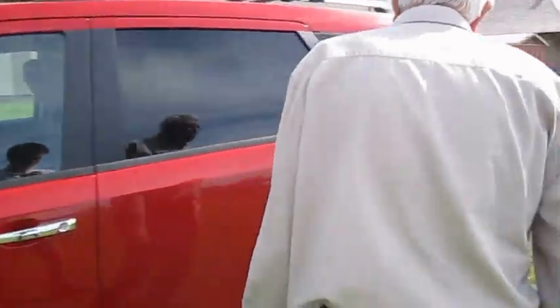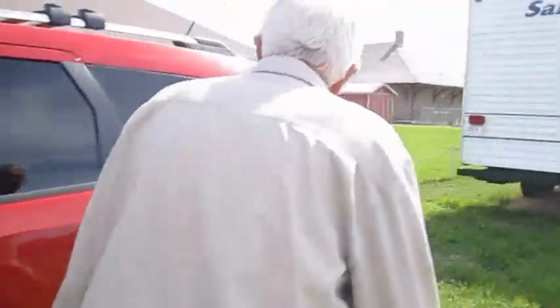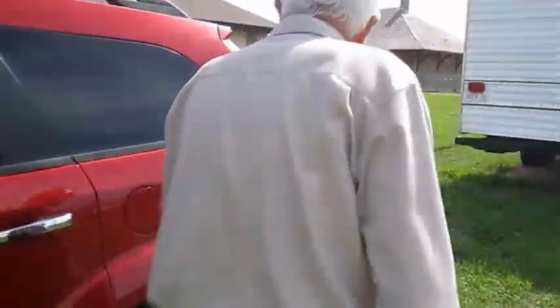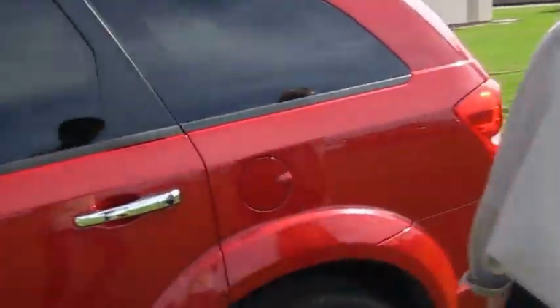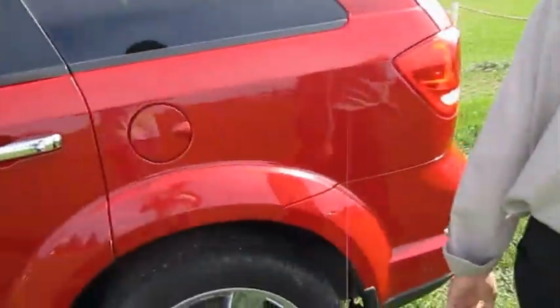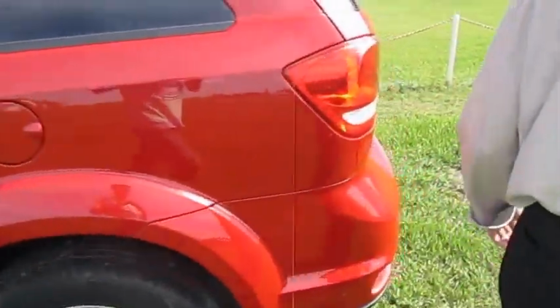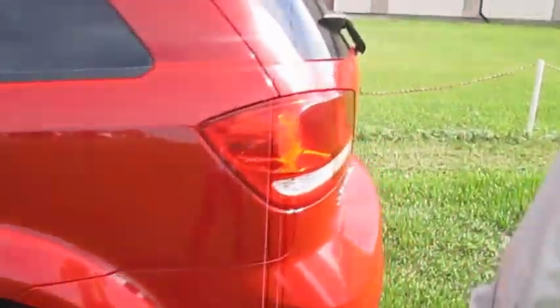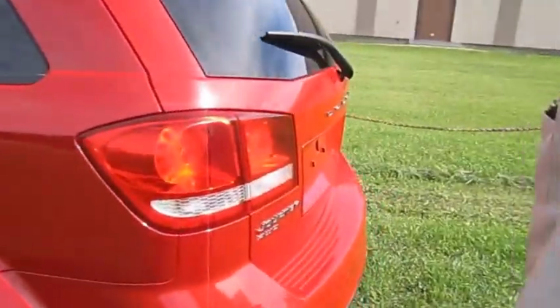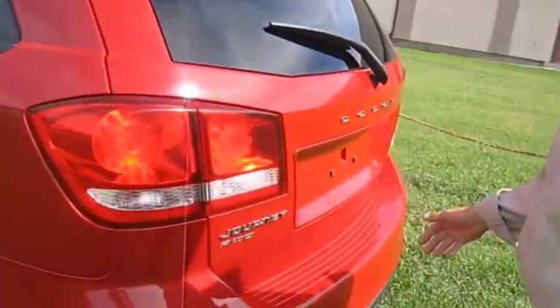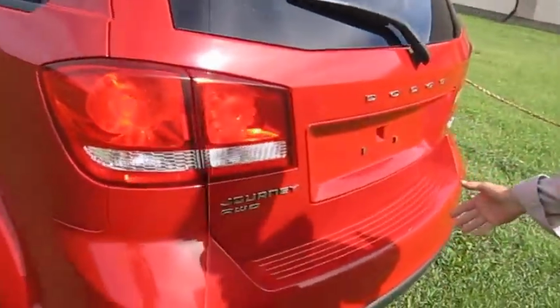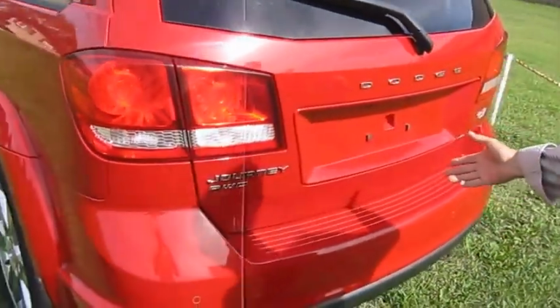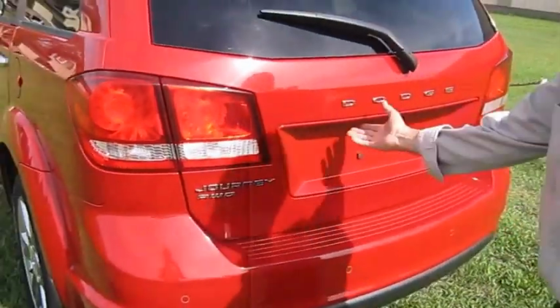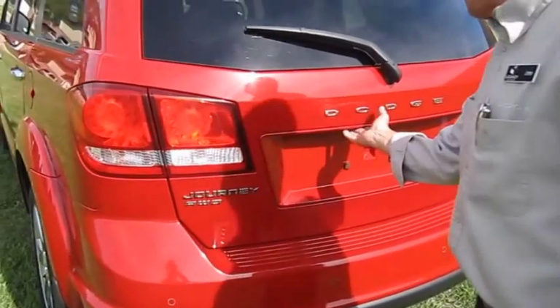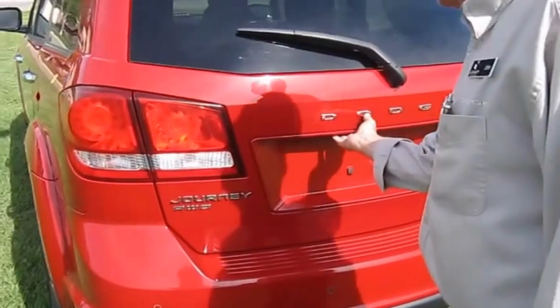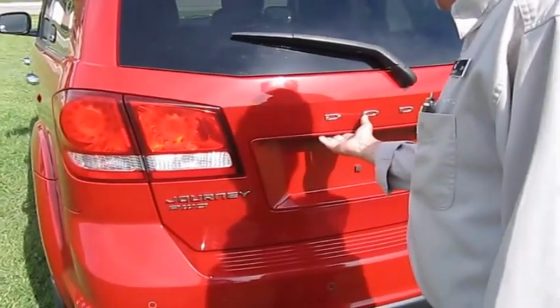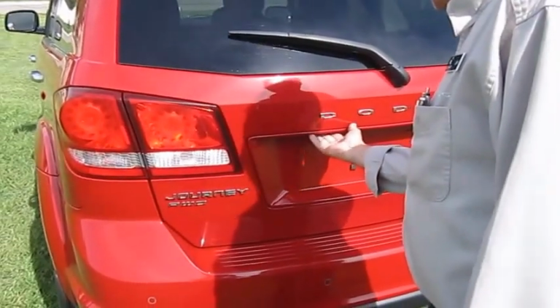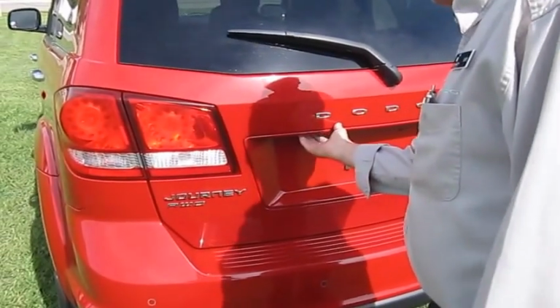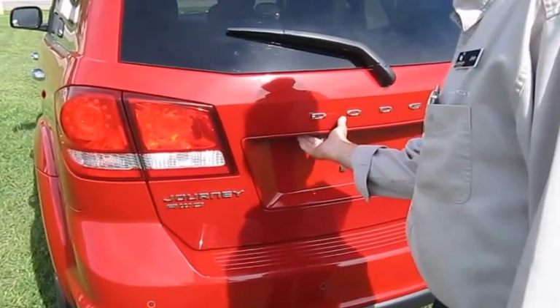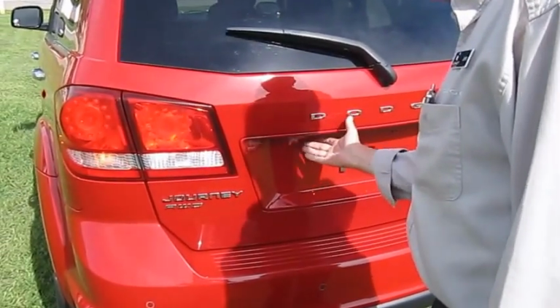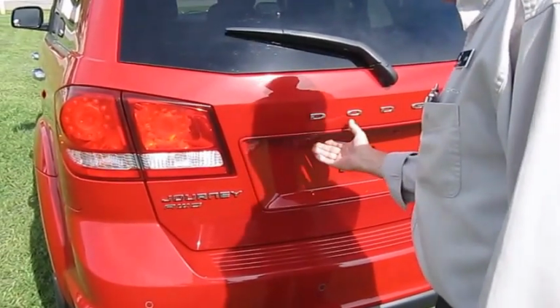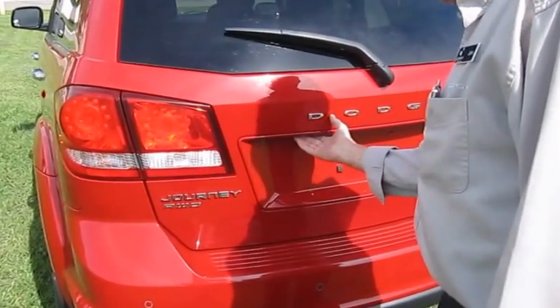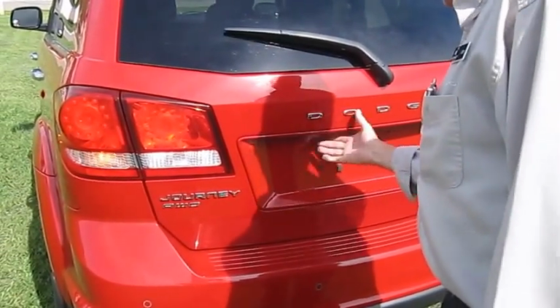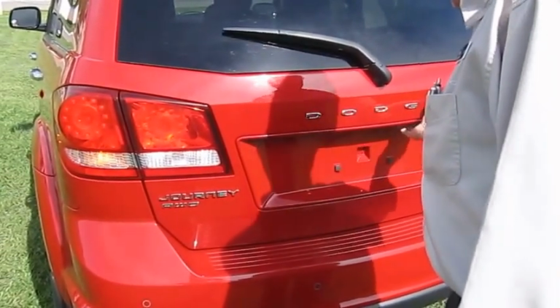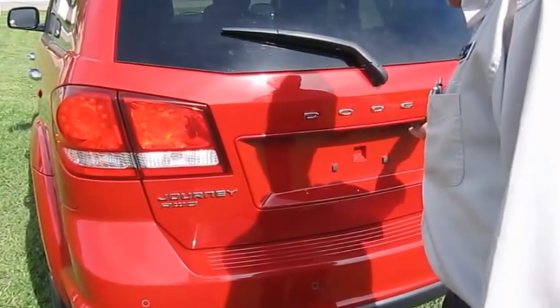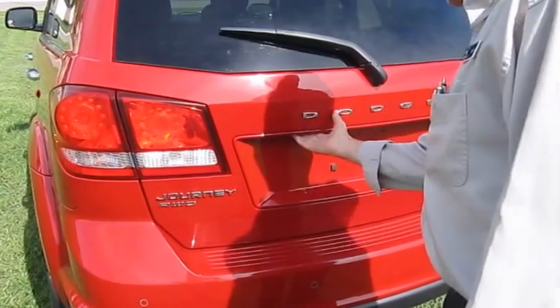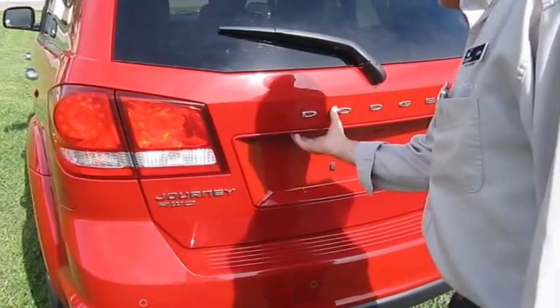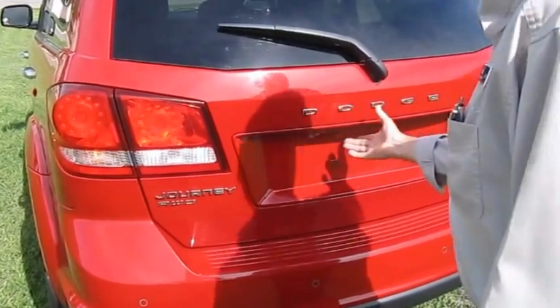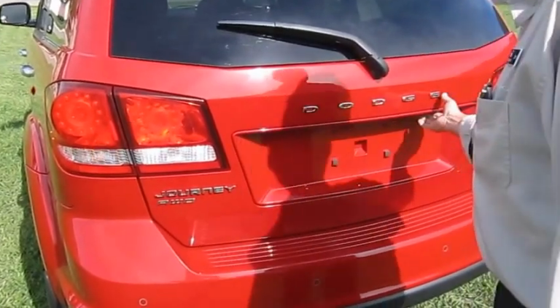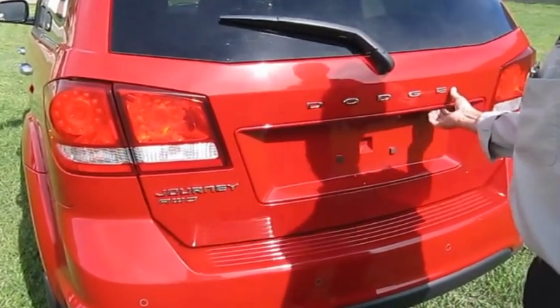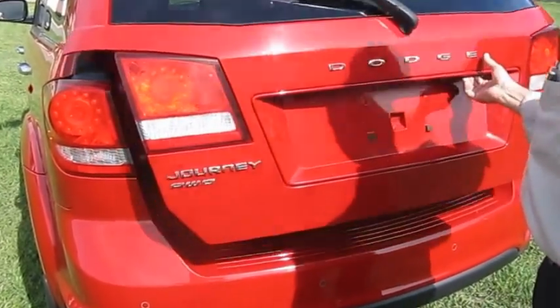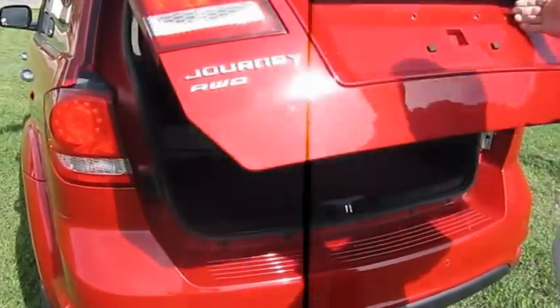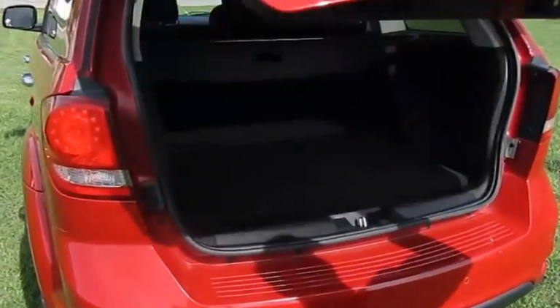Moving to the back, it also has a passive entry here on the back. Just a little button here — you push that and it's unlocked, and the tailgate comes up.